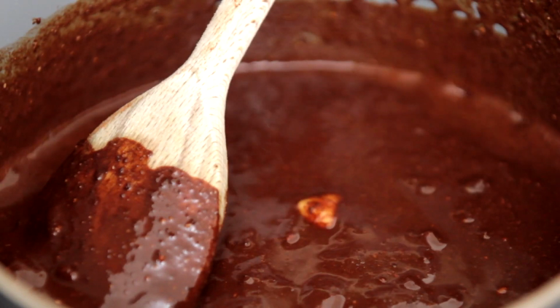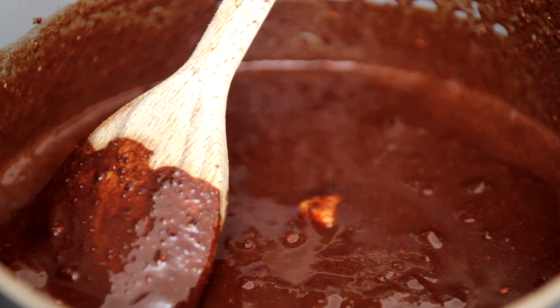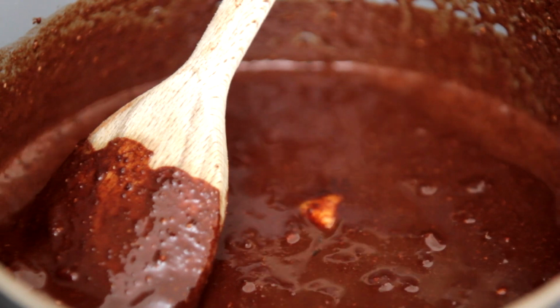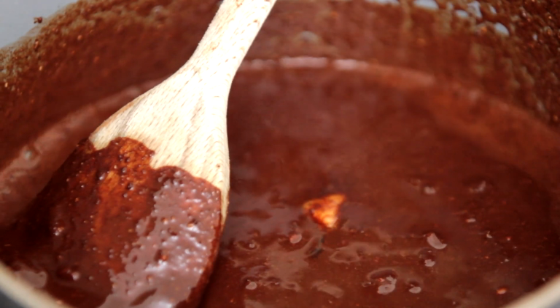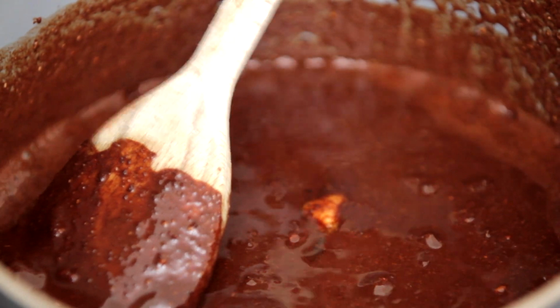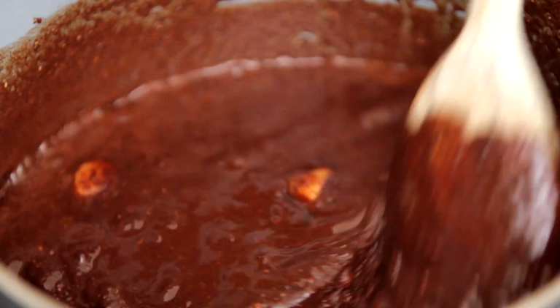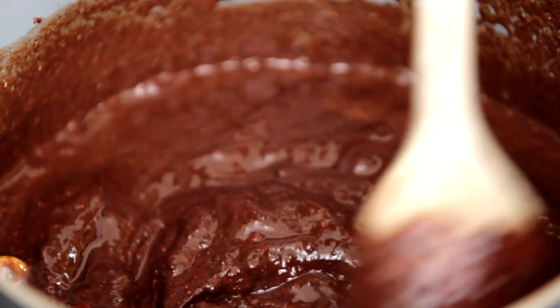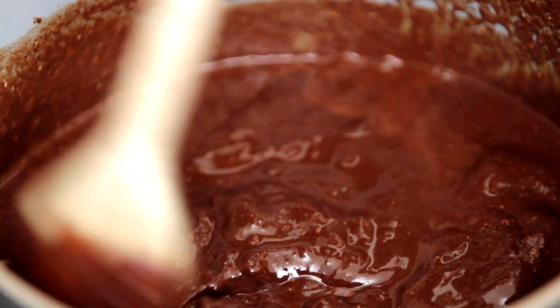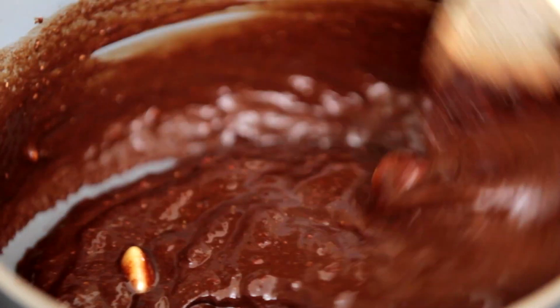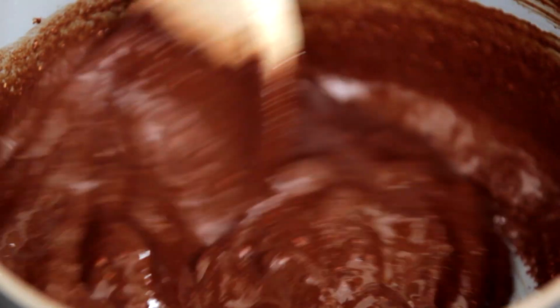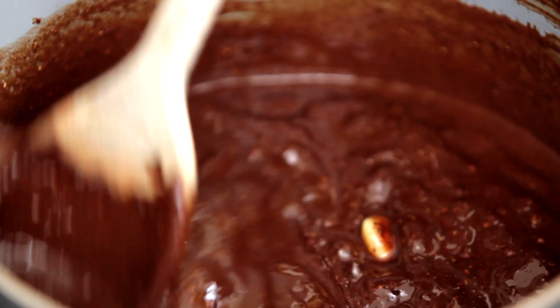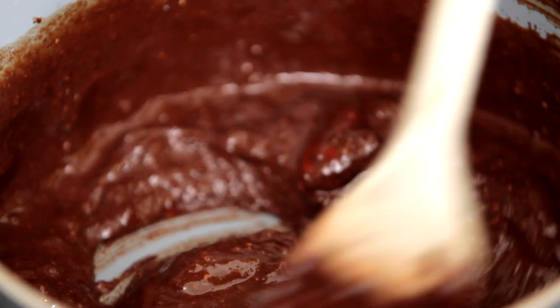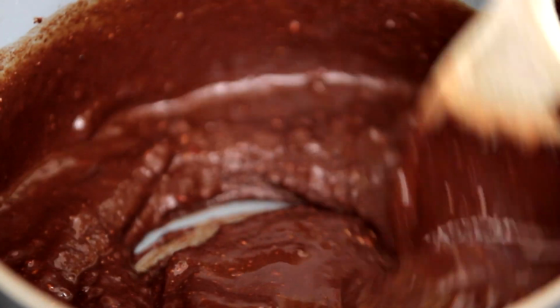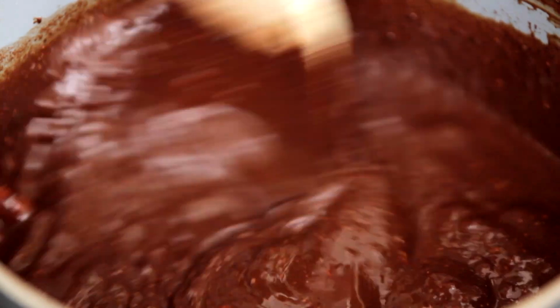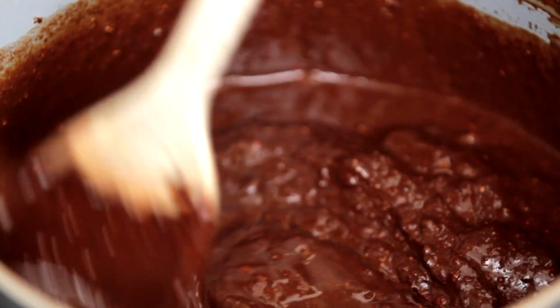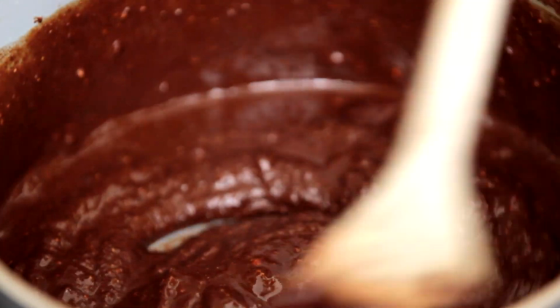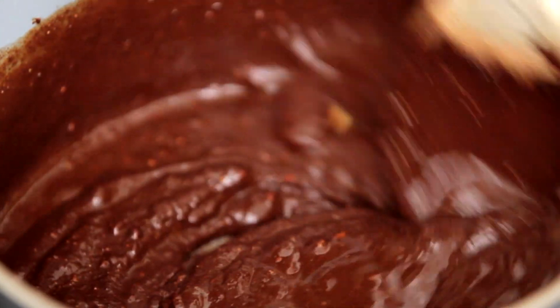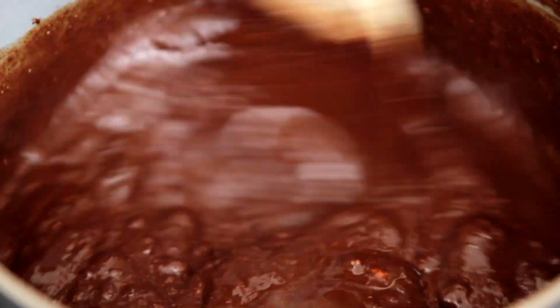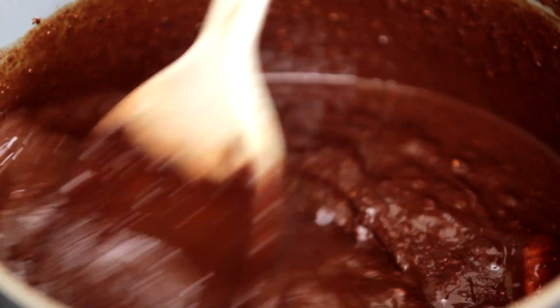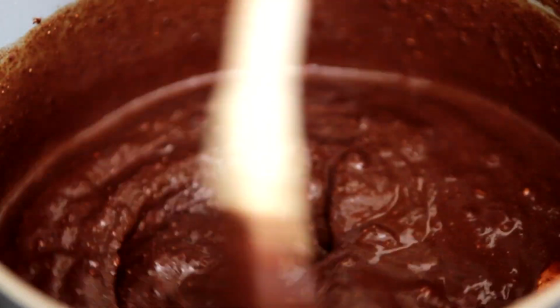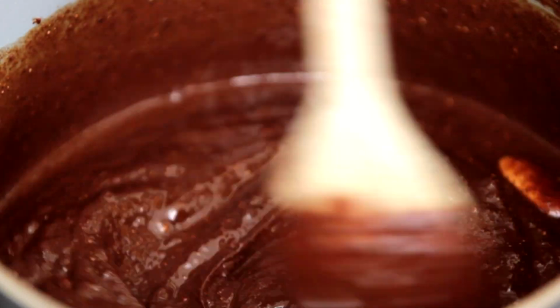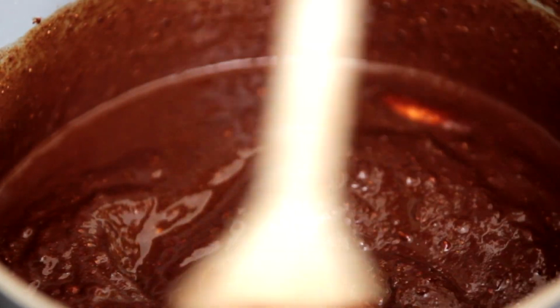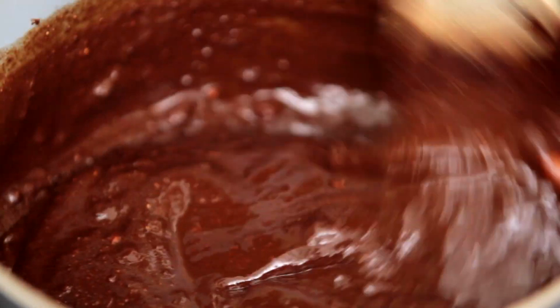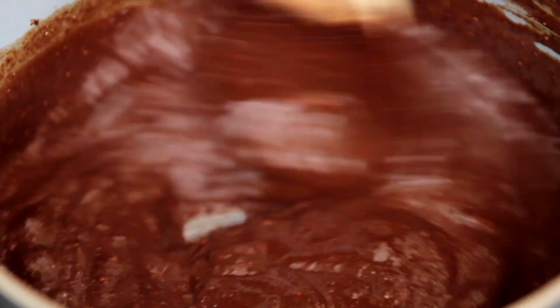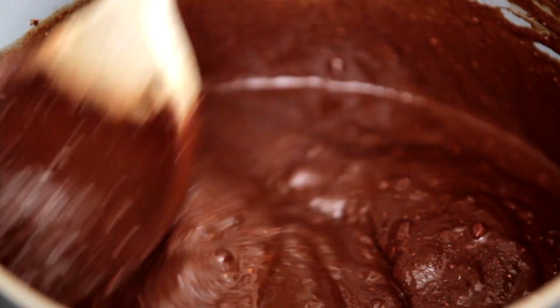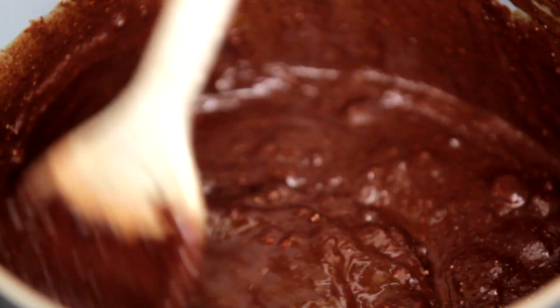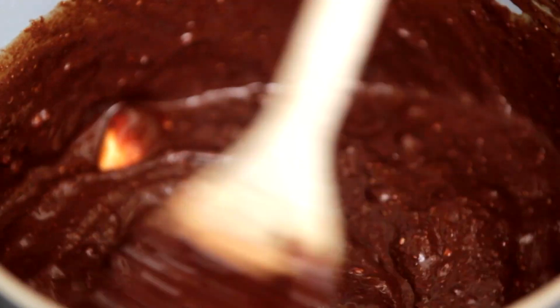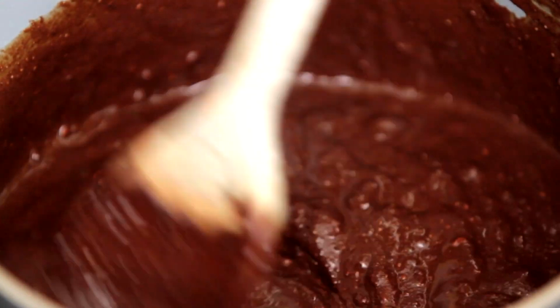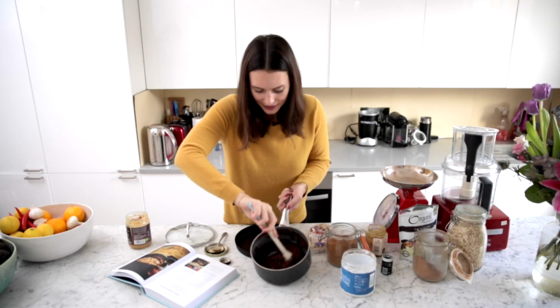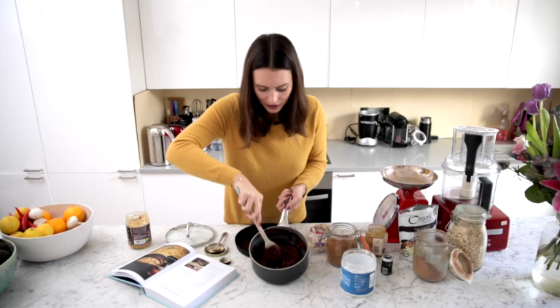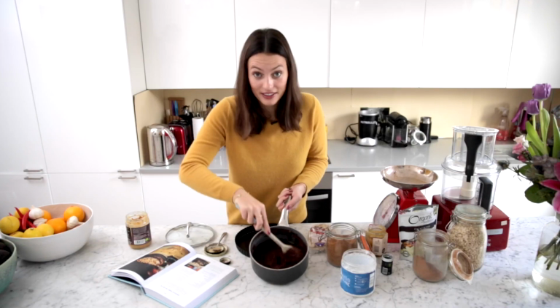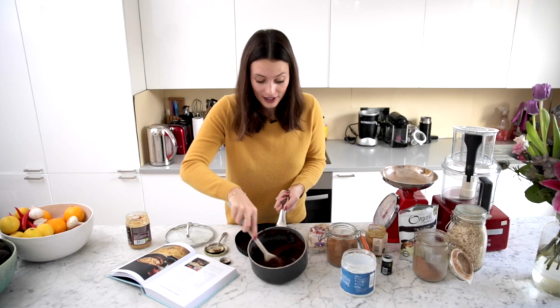So we just want to melt that together. Now you should have this — it should be thickening up and you should have this thick amazing chocolate layer. You can probably see it — it's just going to be so good.